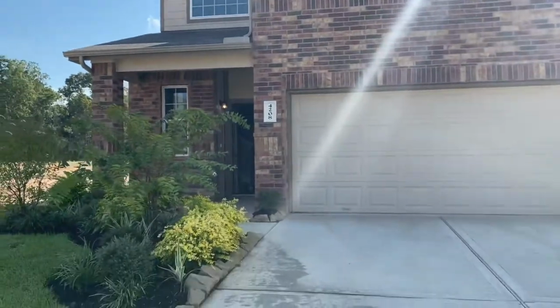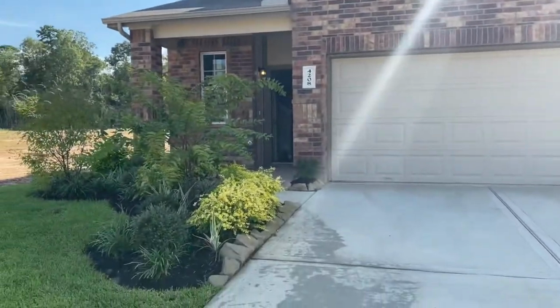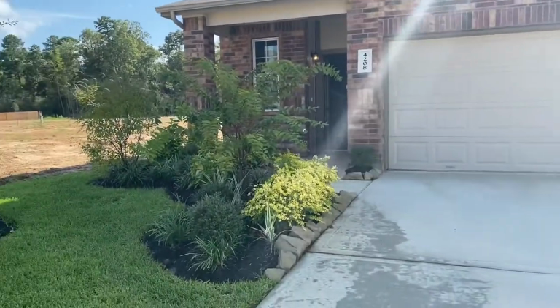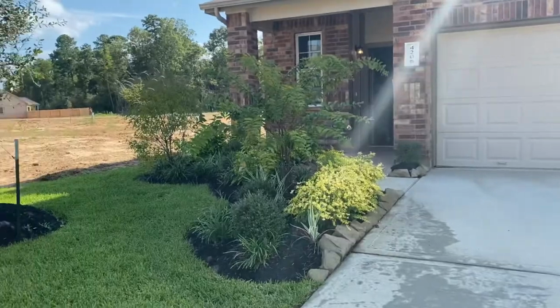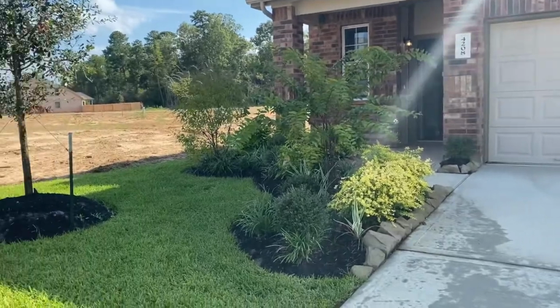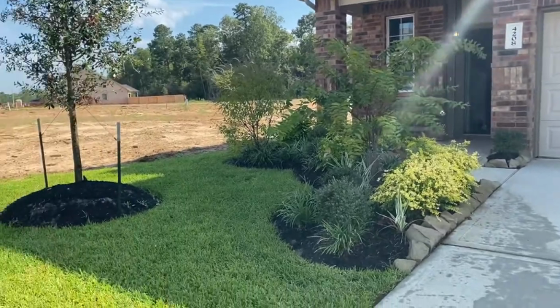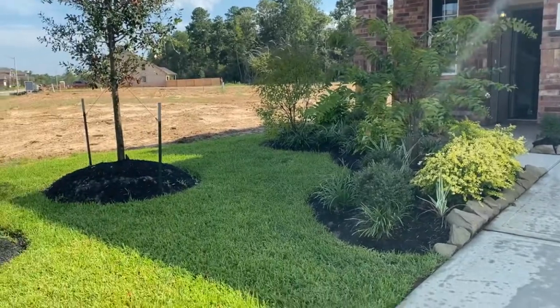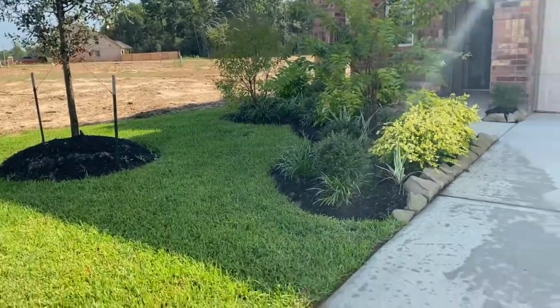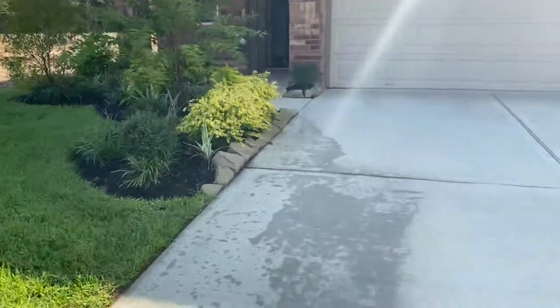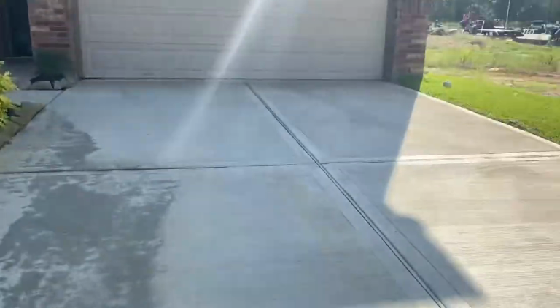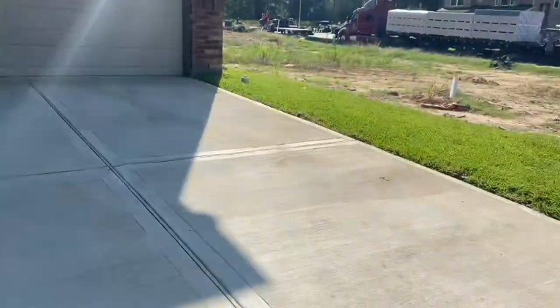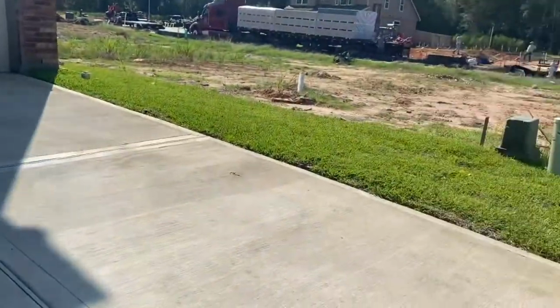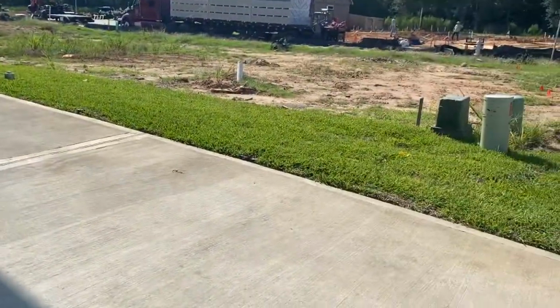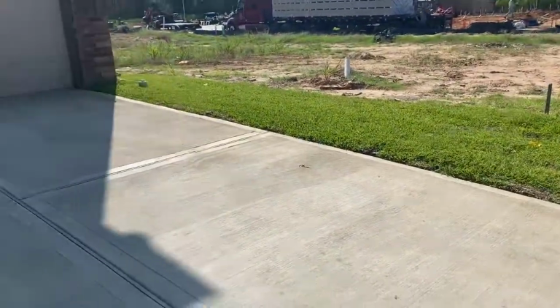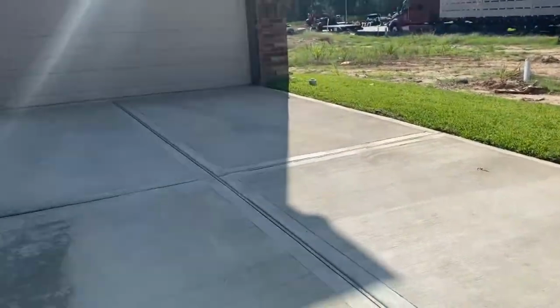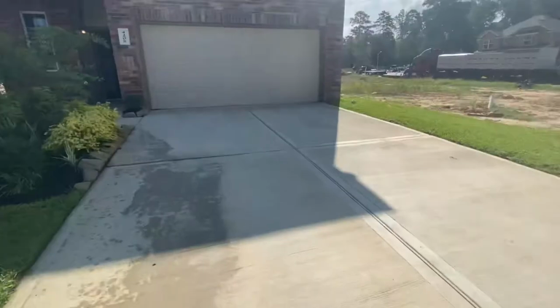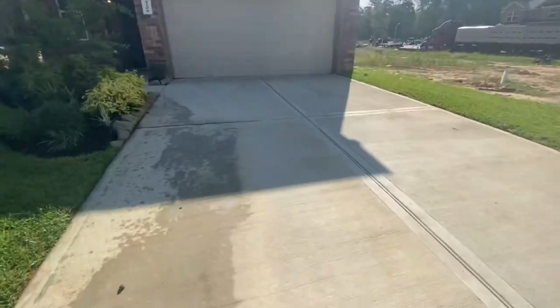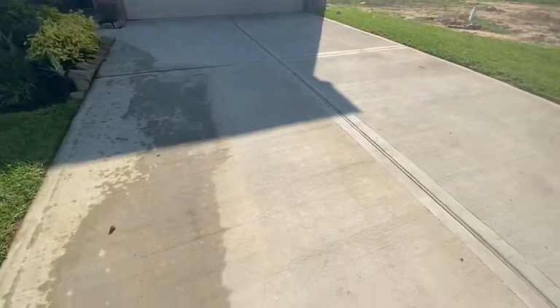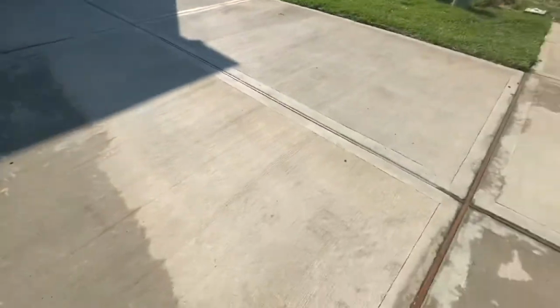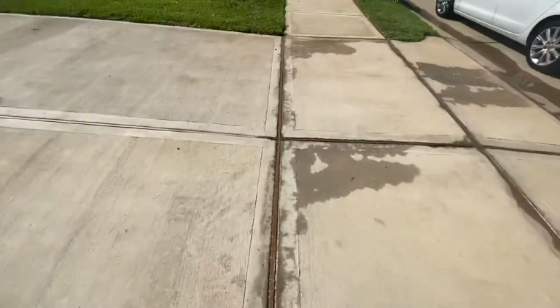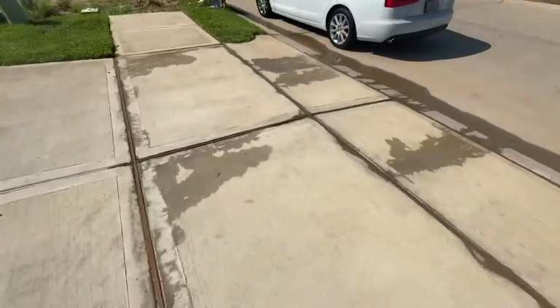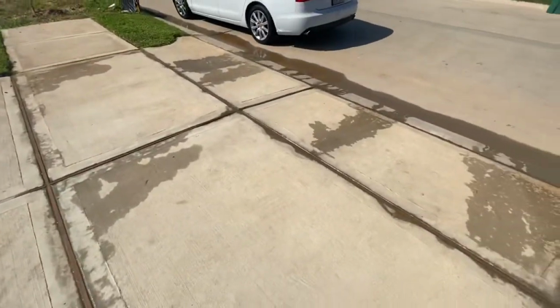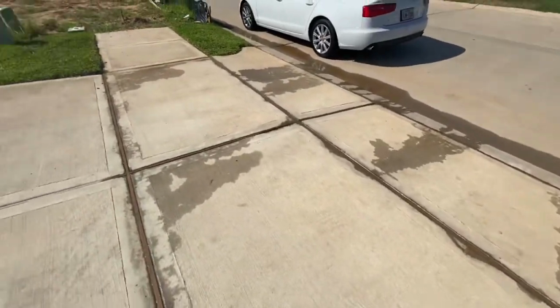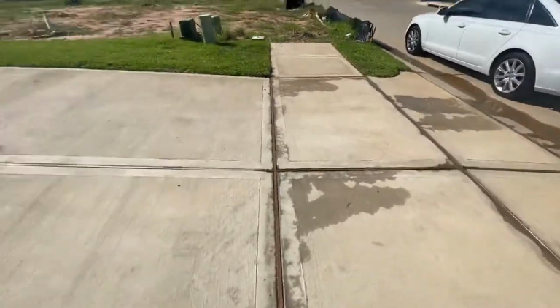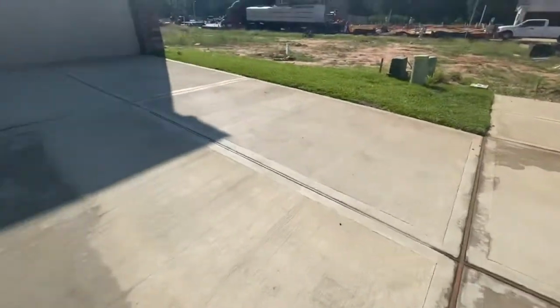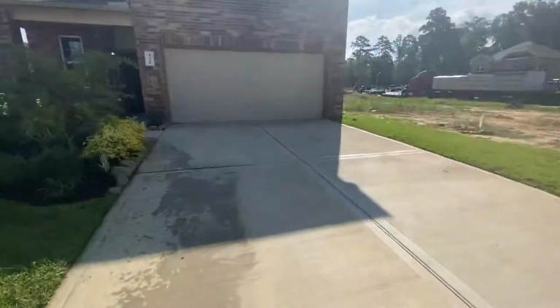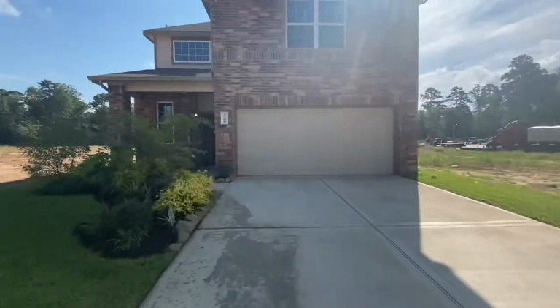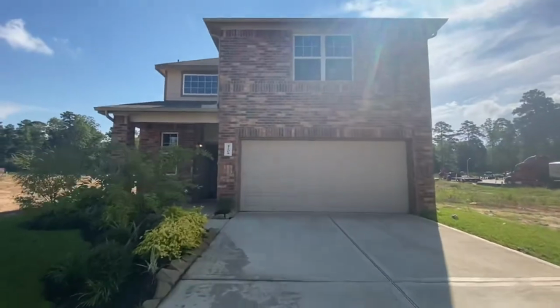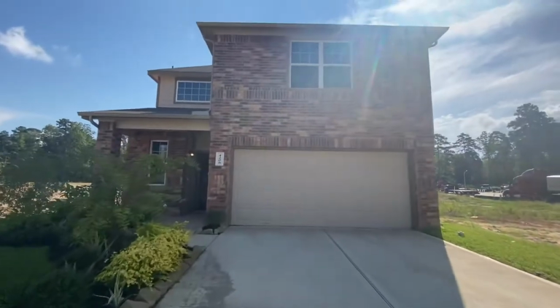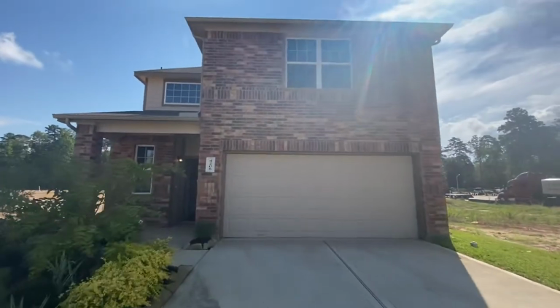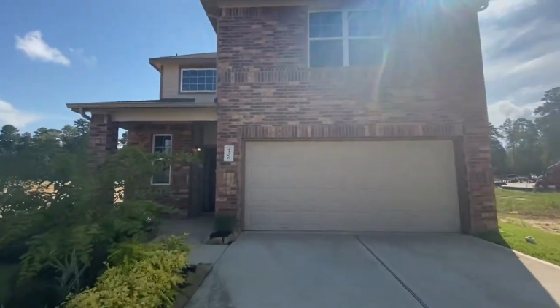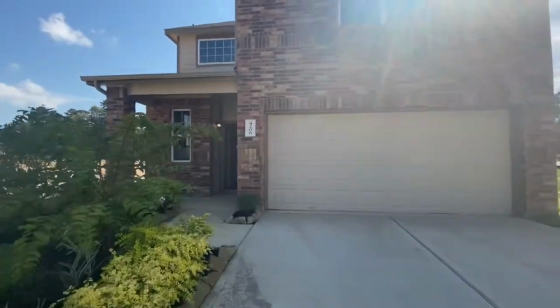You have the landscaping package. You have sprinkler systems front and back. And look at these nice long driveways — it's huge. Now let's go and take a look inside.